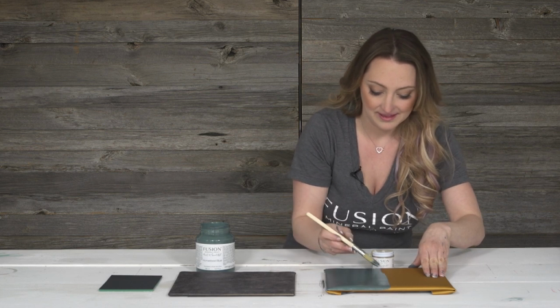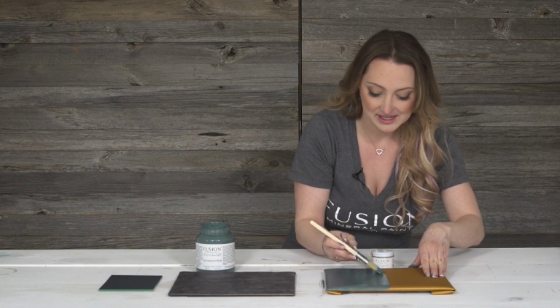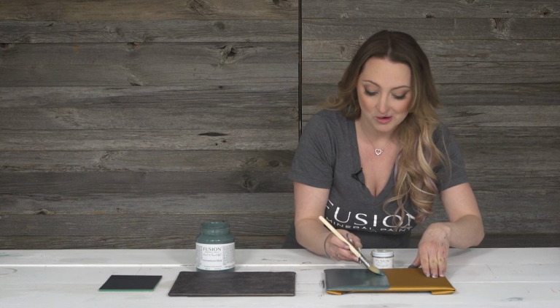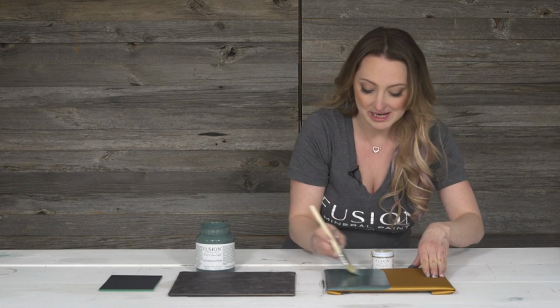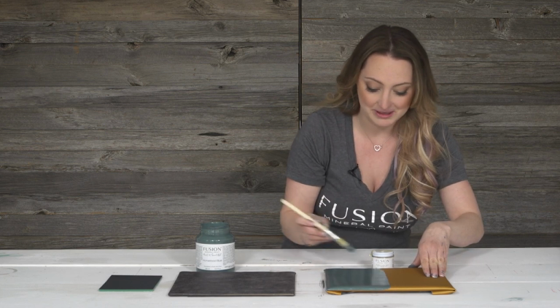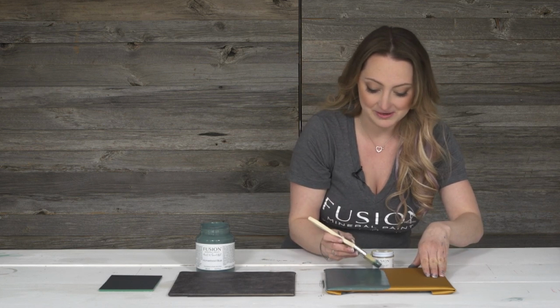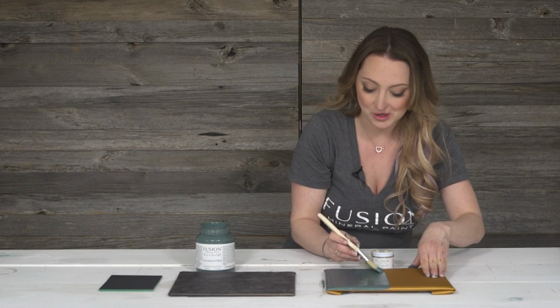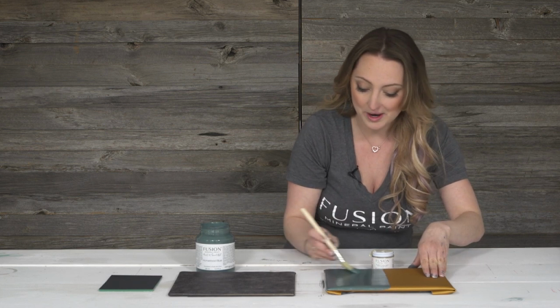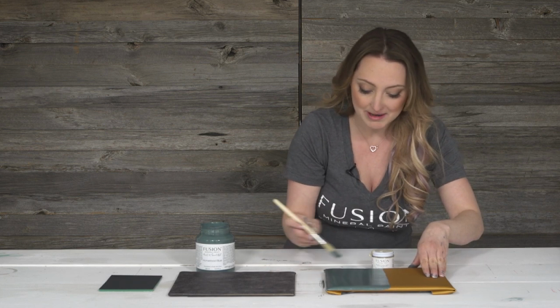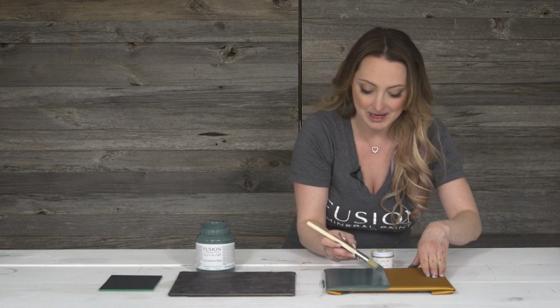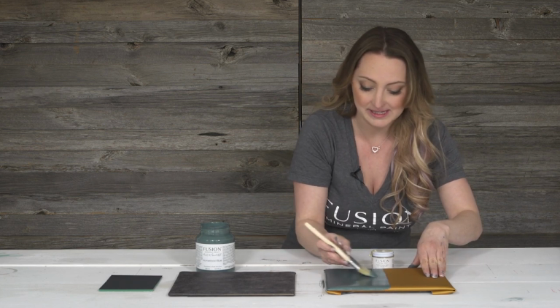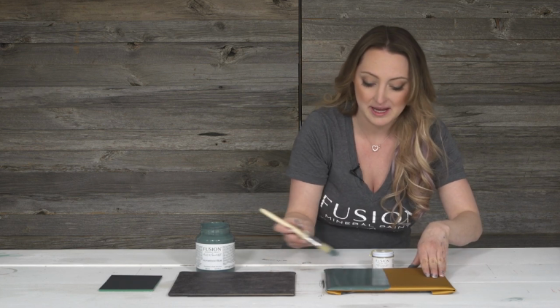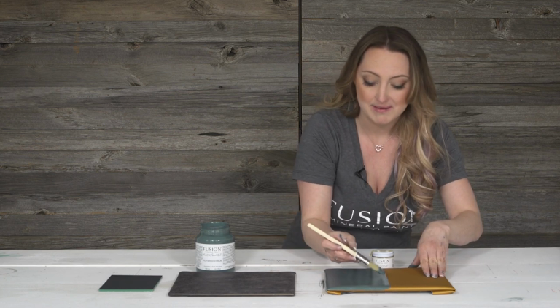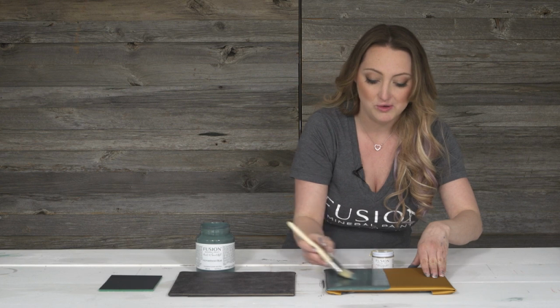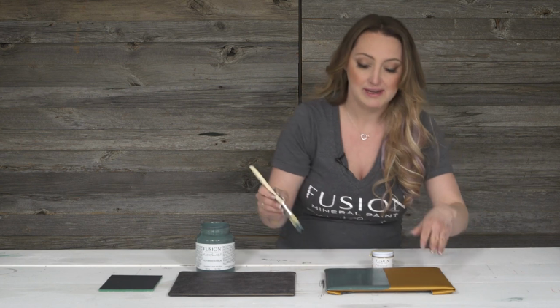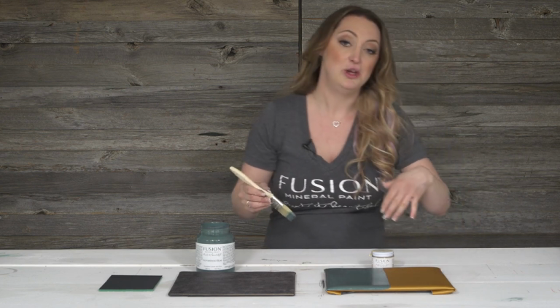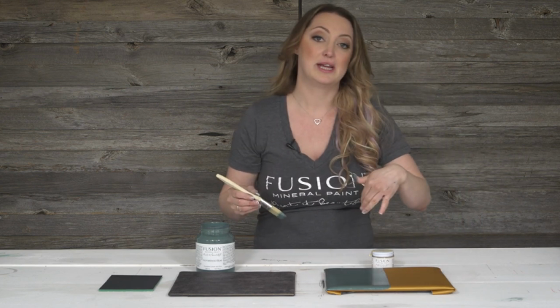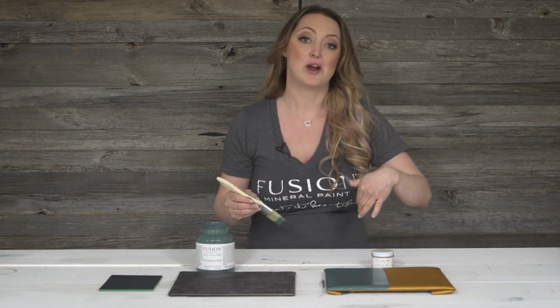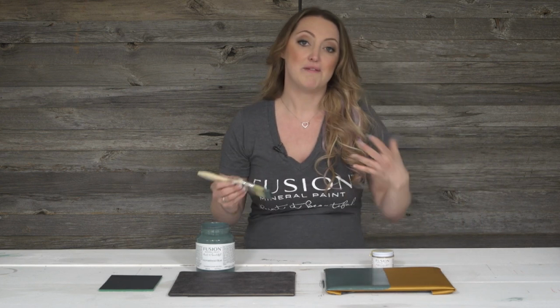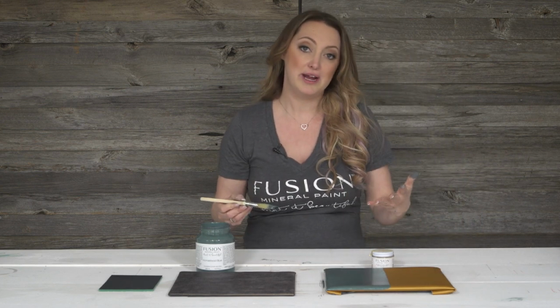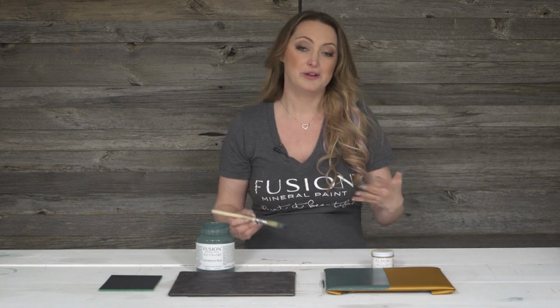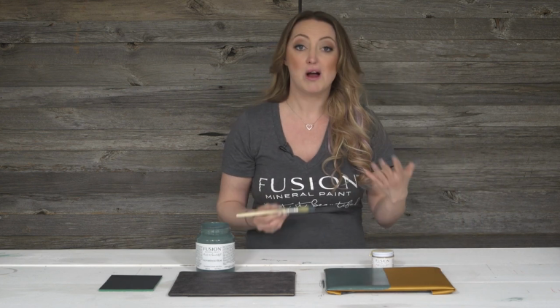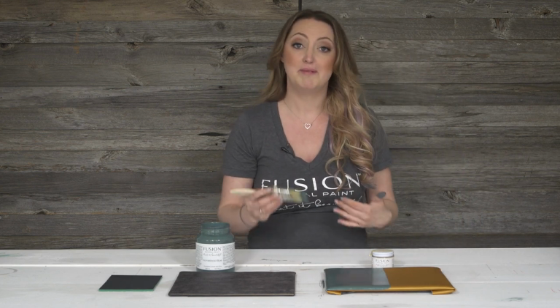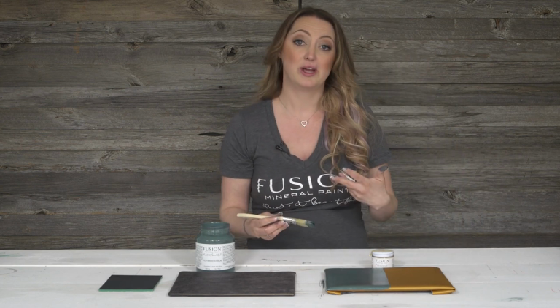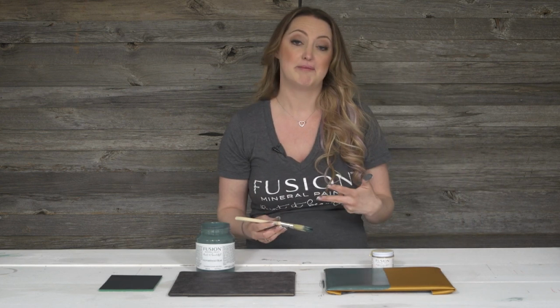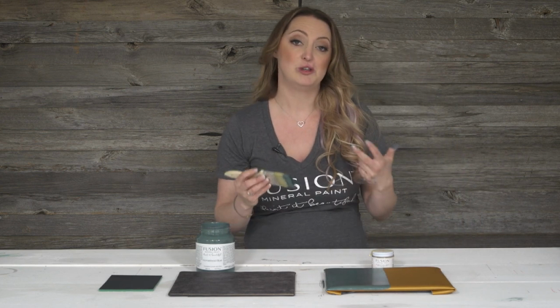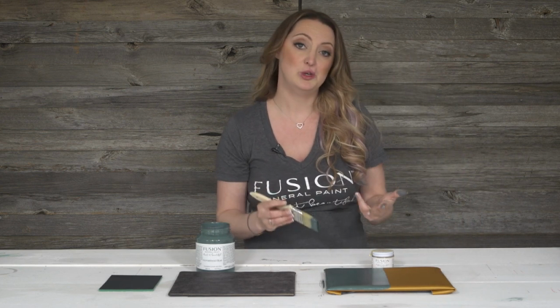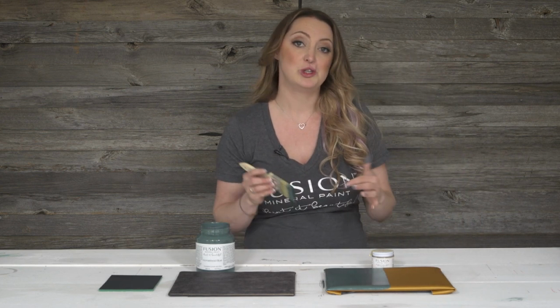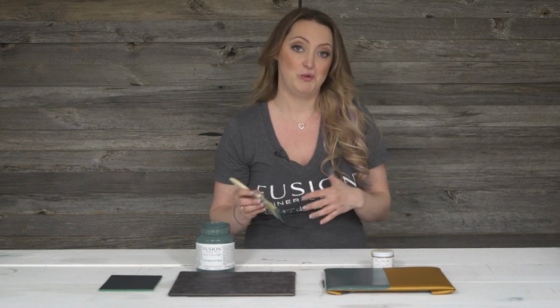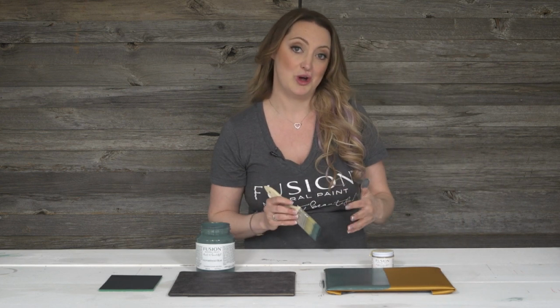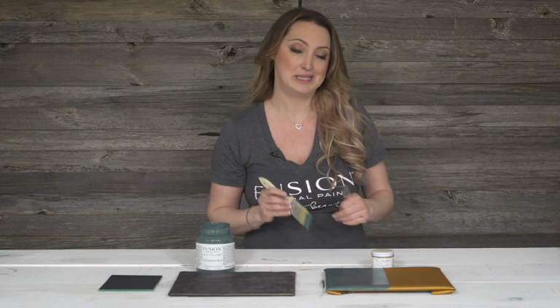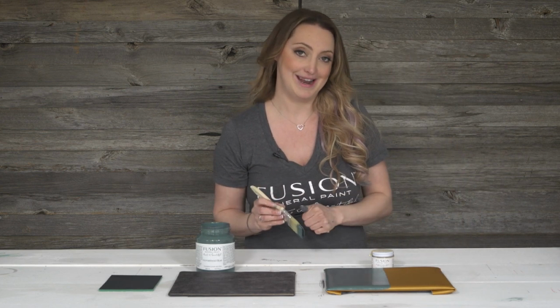This is Homestead Blue, so it has quite a bit of pigment in it, but if you're going to be using an off-white color, you'd probably be looking at about two to three coats depending.